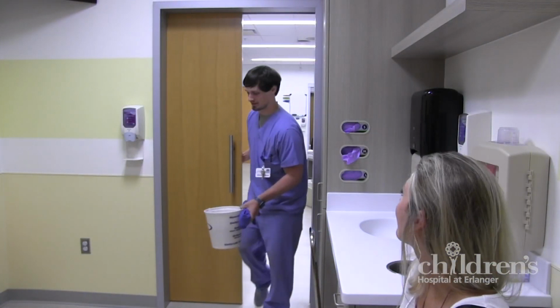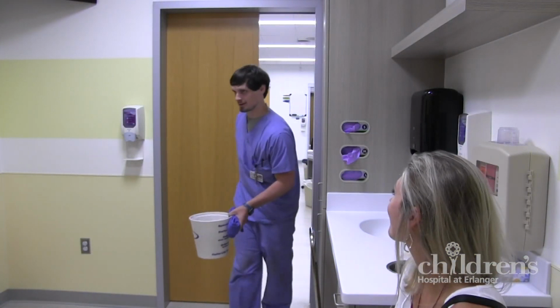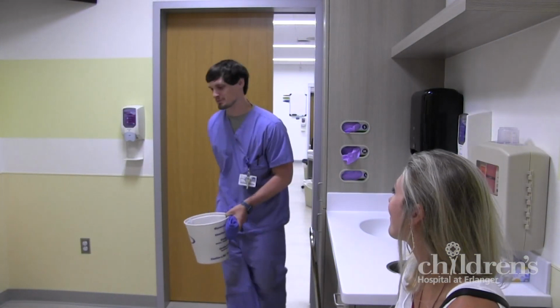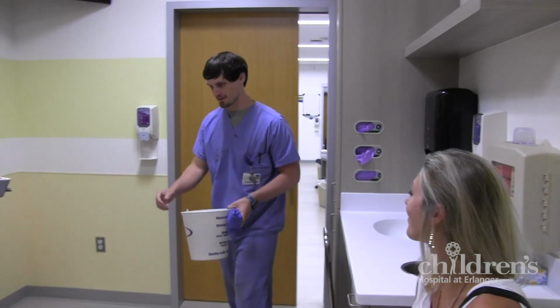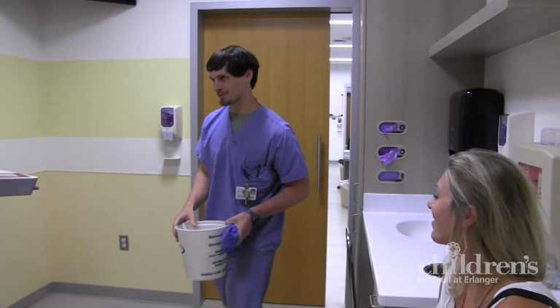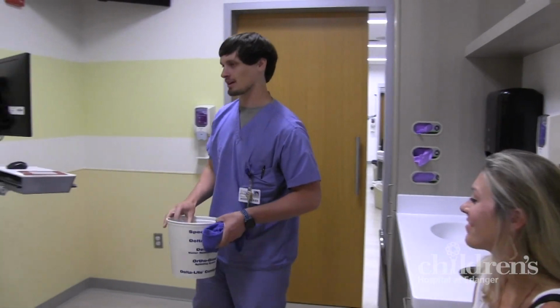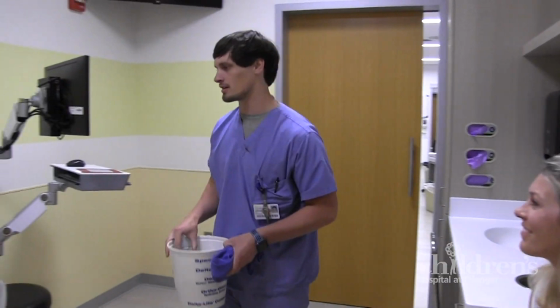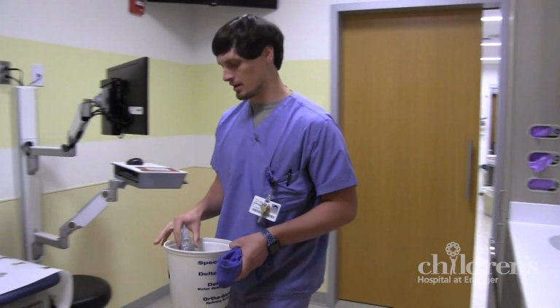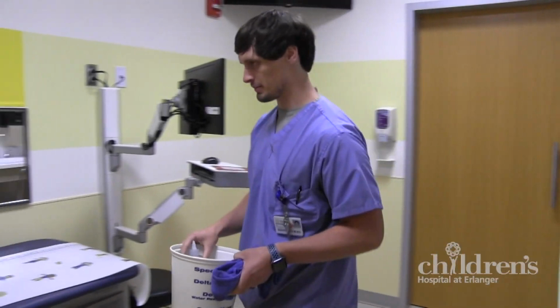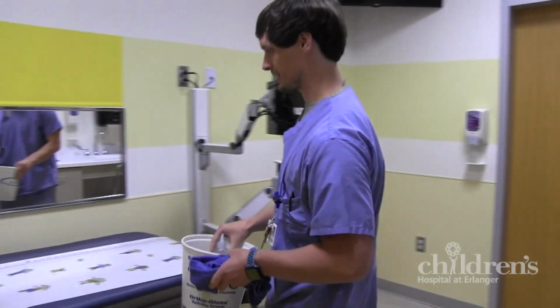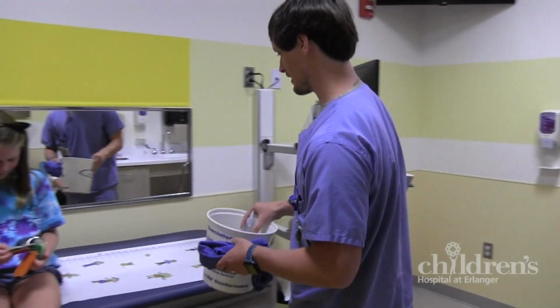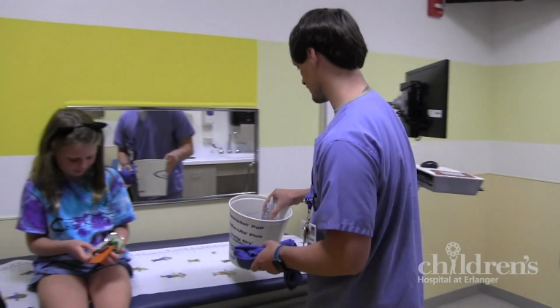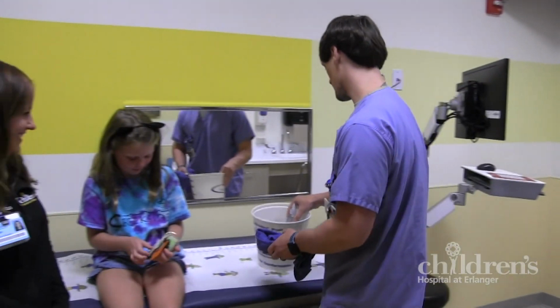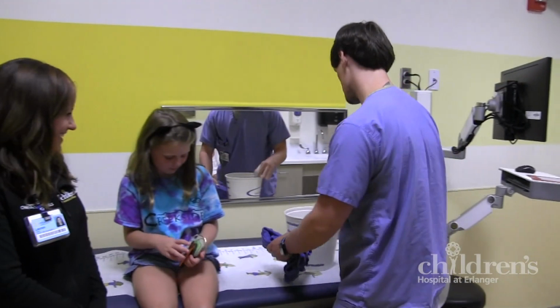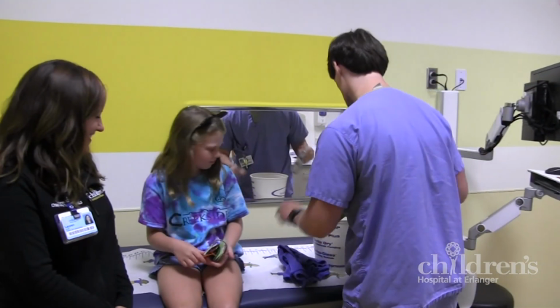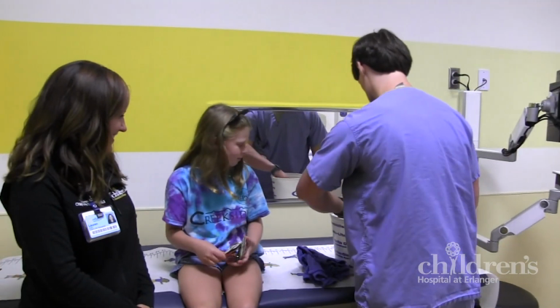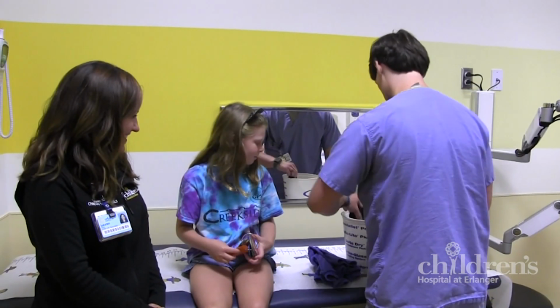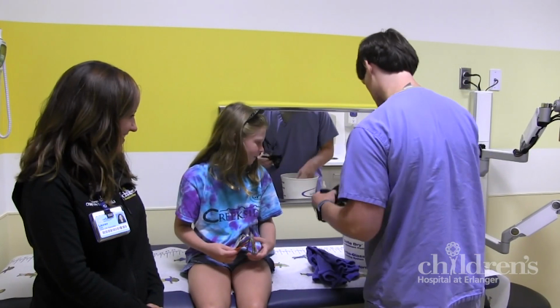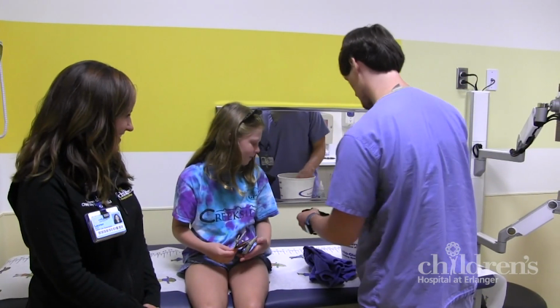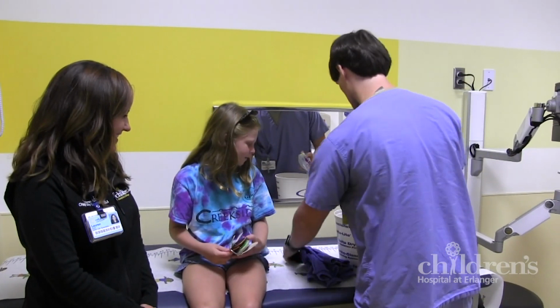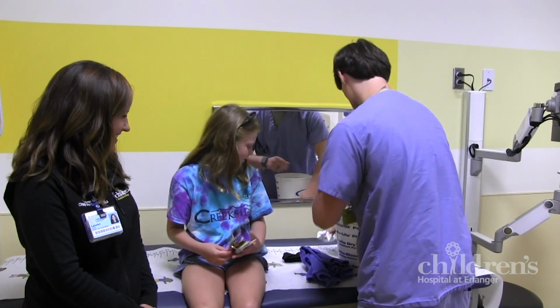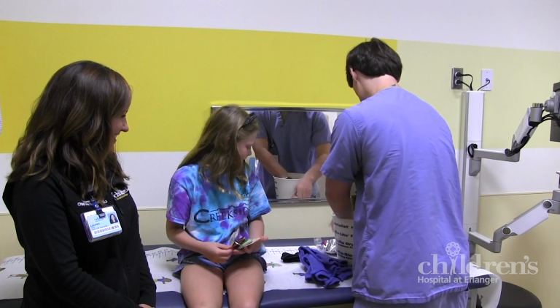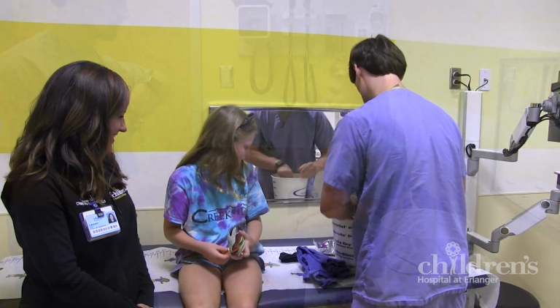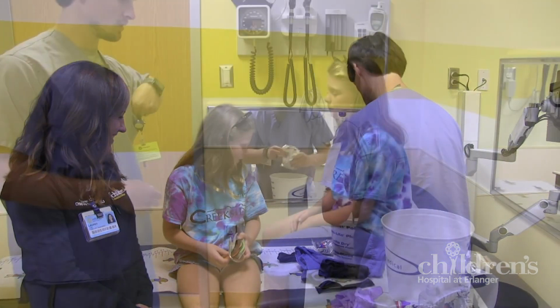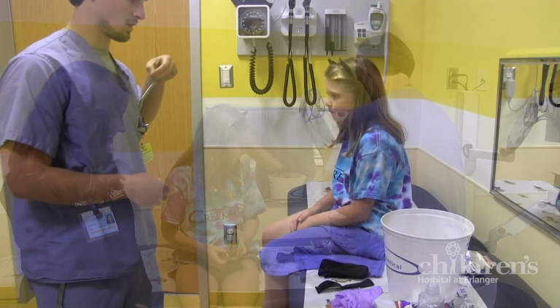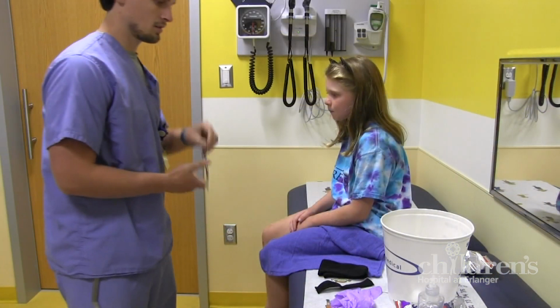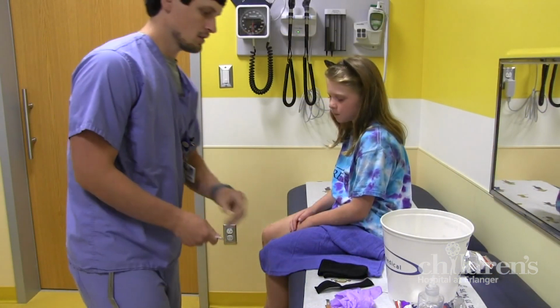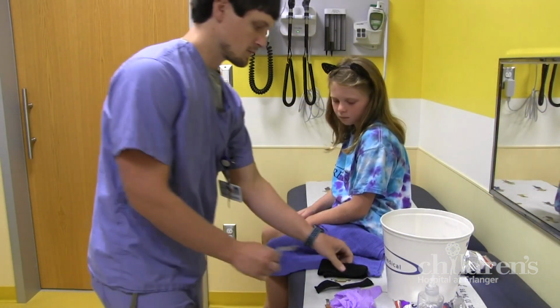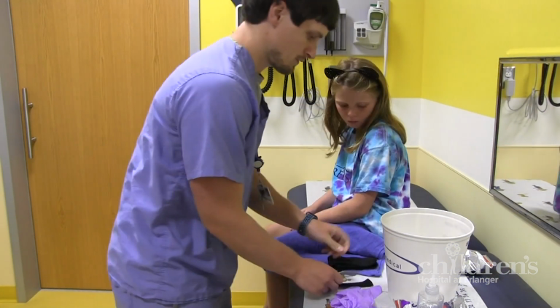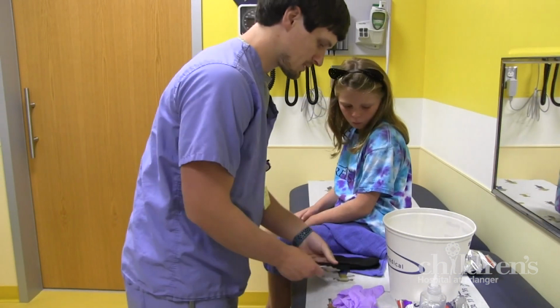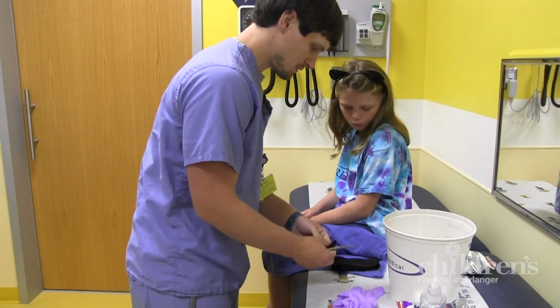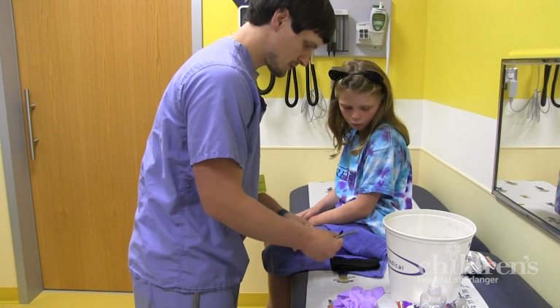You'll then meet one of our friendly casting technicians who will have a small bucket and other things to make your cast. They're really good at what they do and they'll have your cast done before you know it.